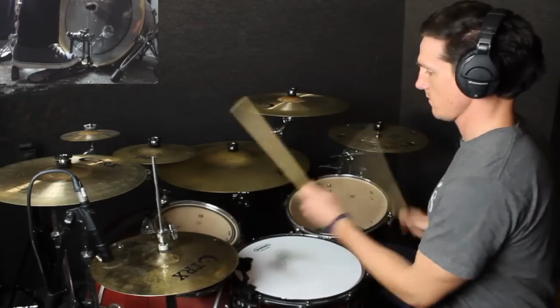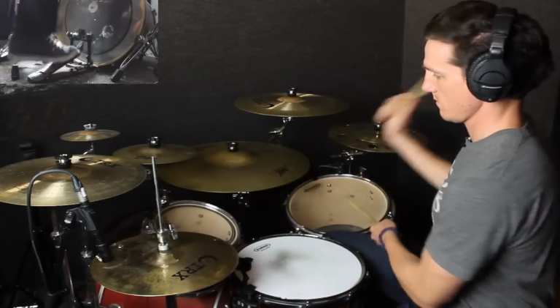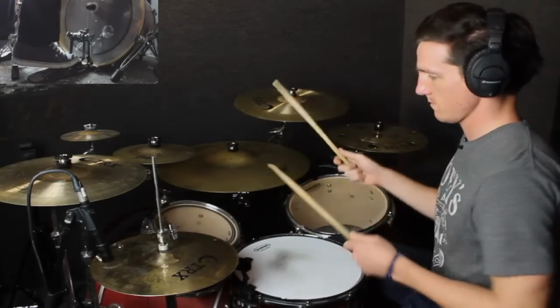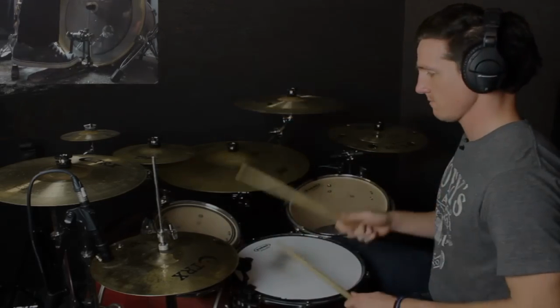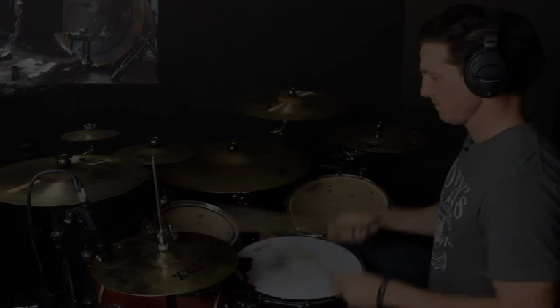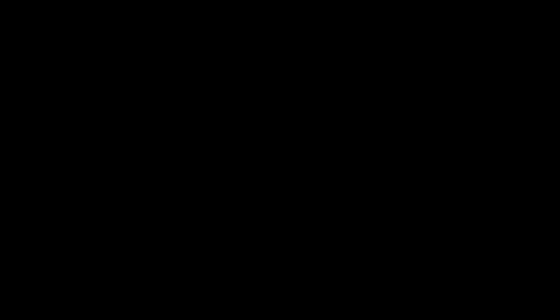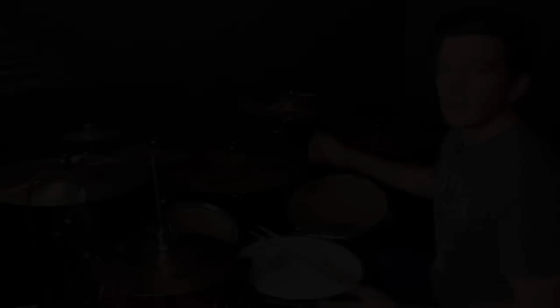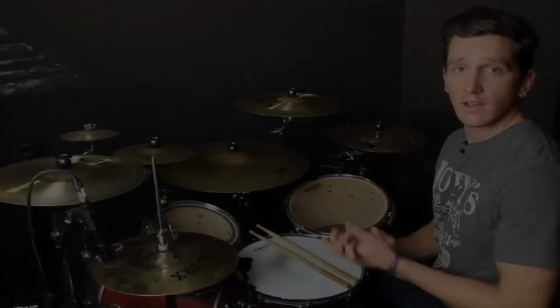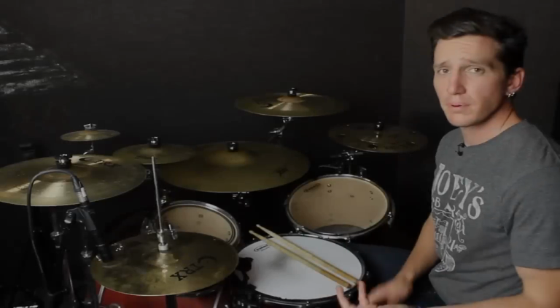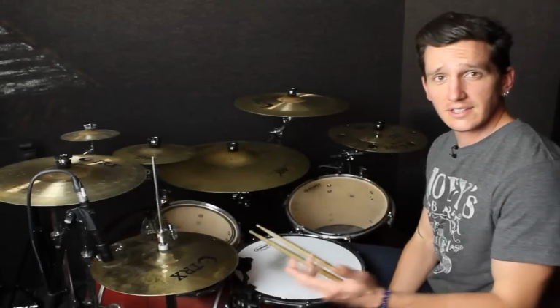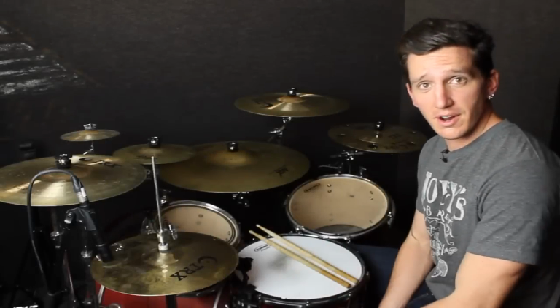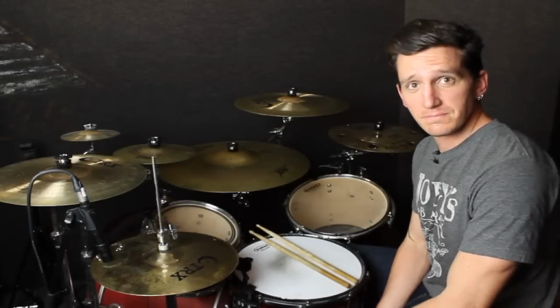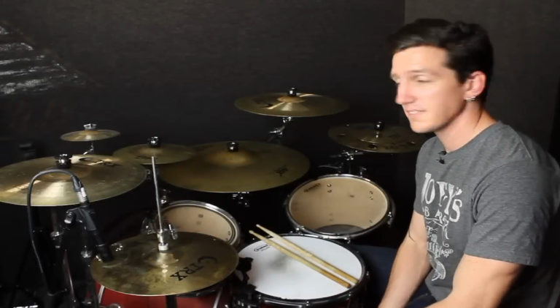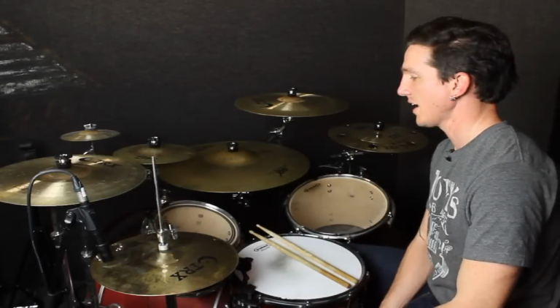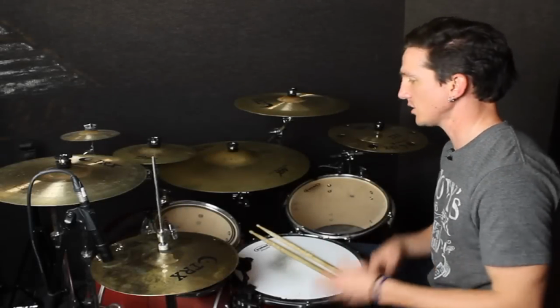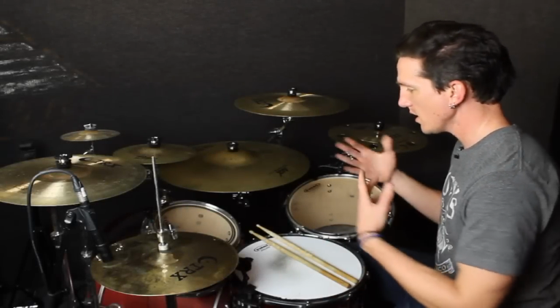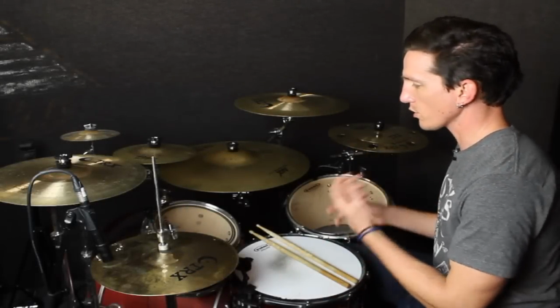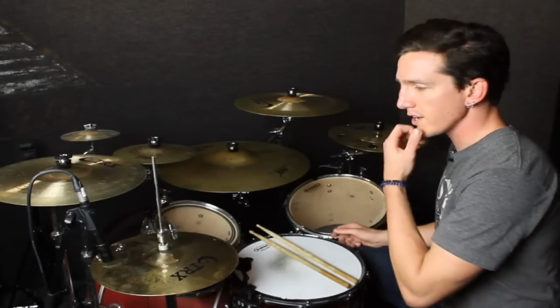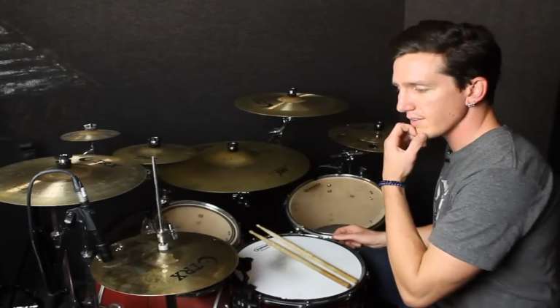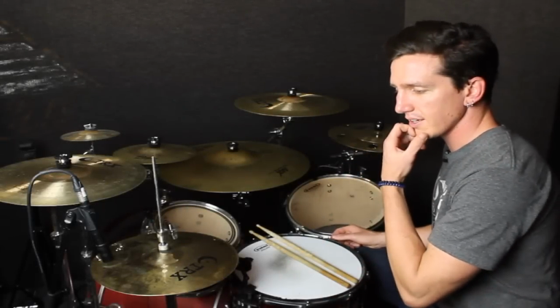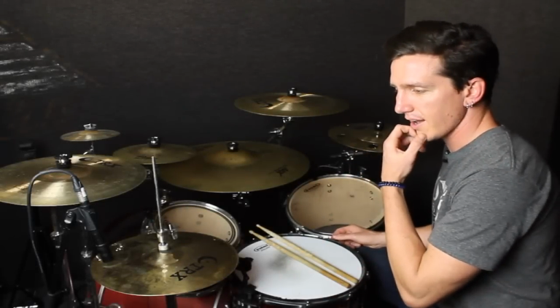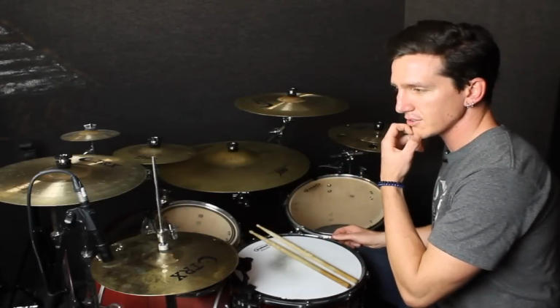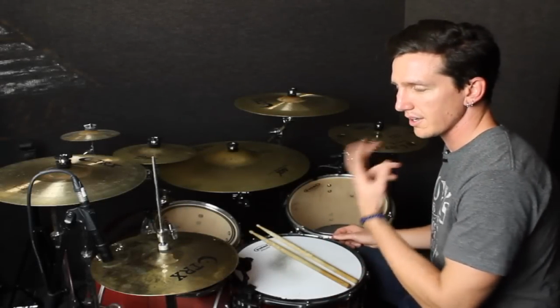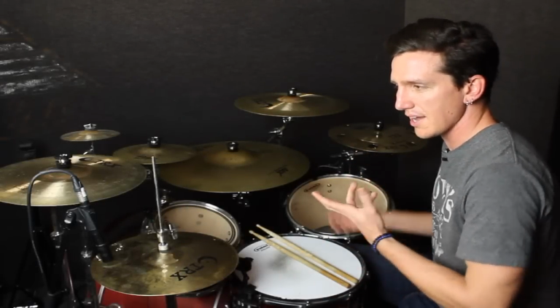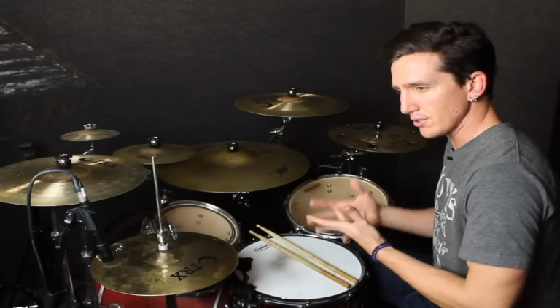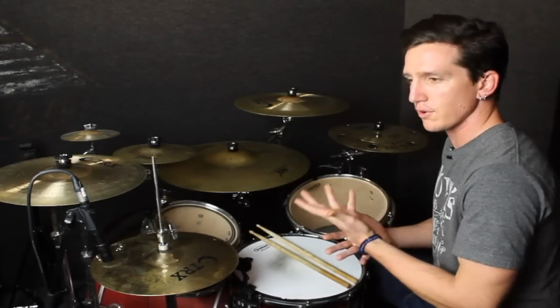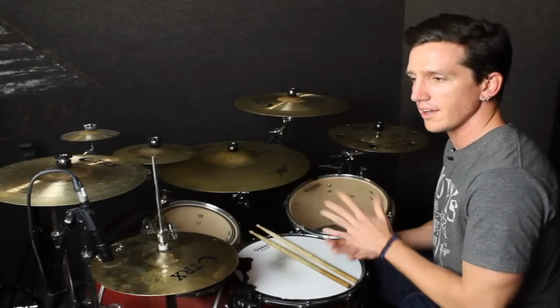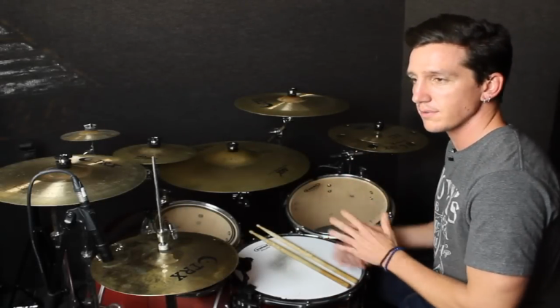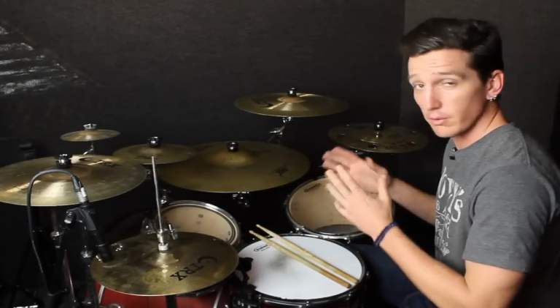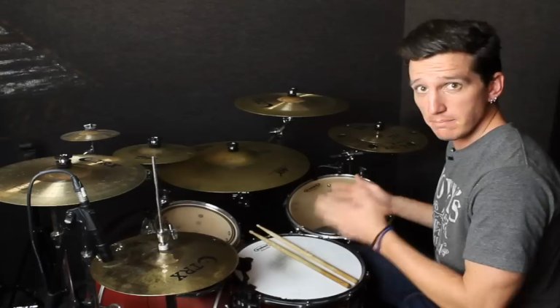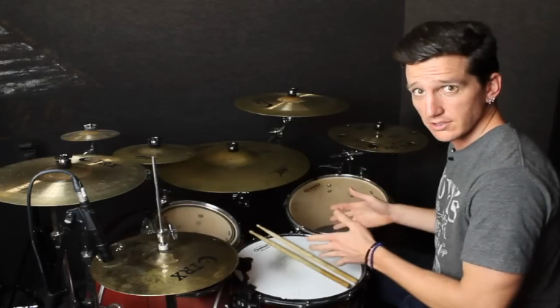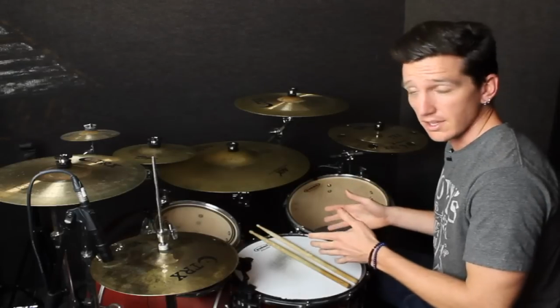Pretty easy, right? It's just the orchestration of it that can trick us out if we're not familiar with that bass drum stuff.